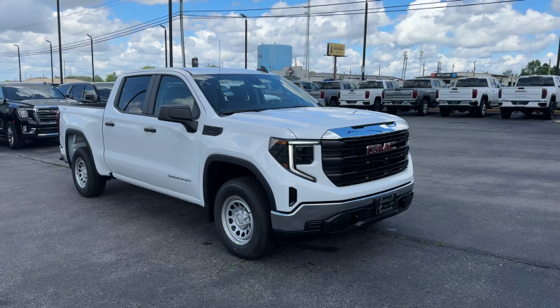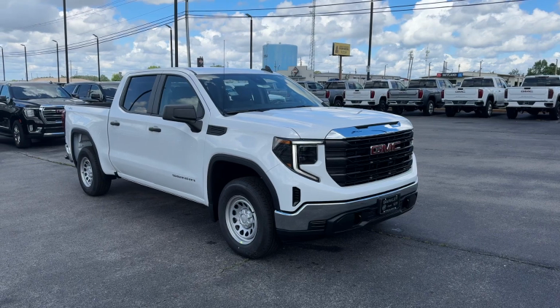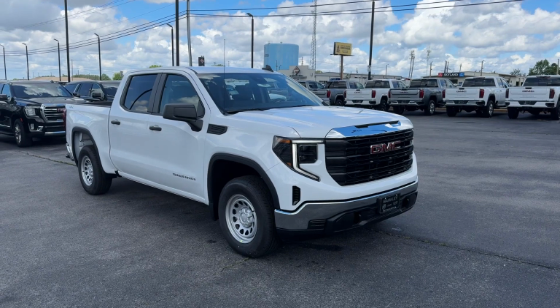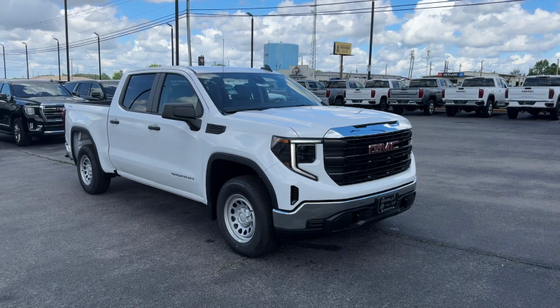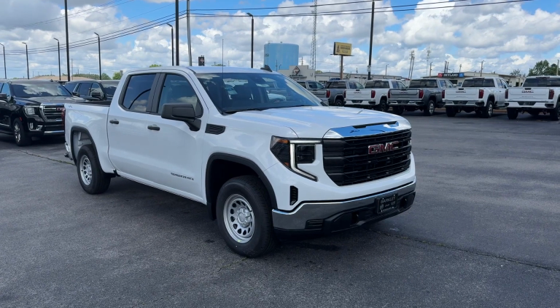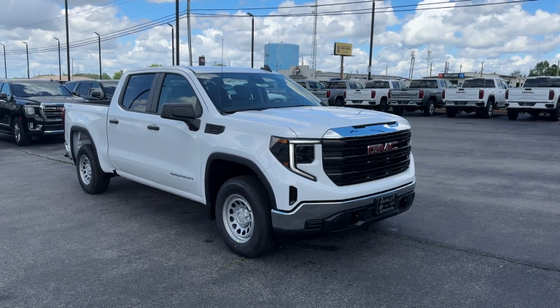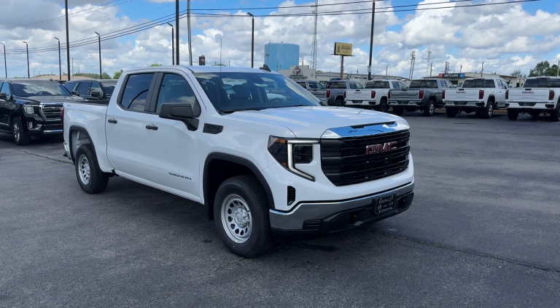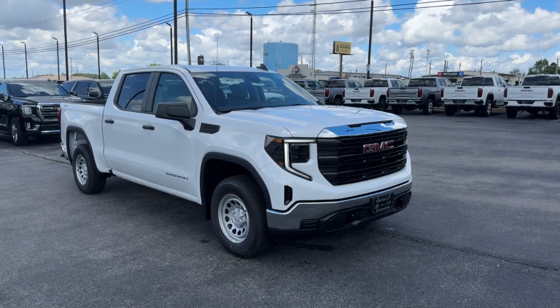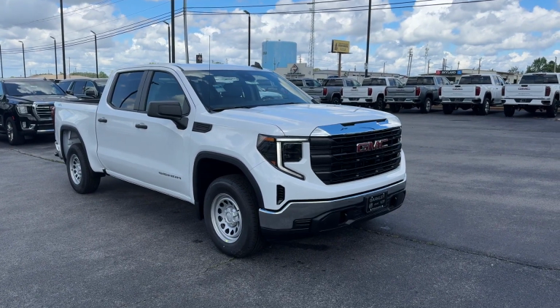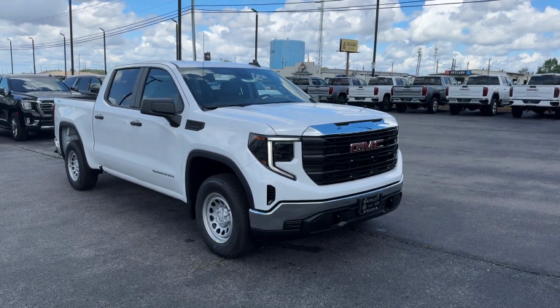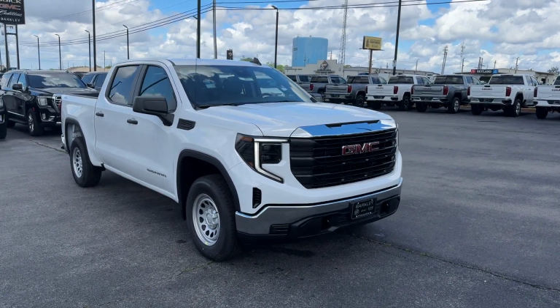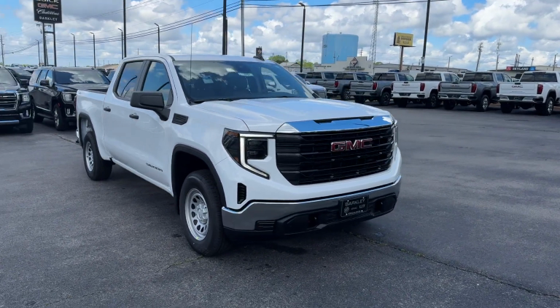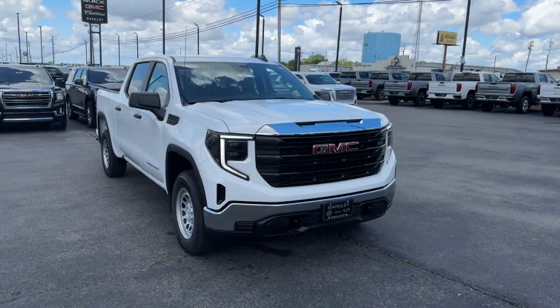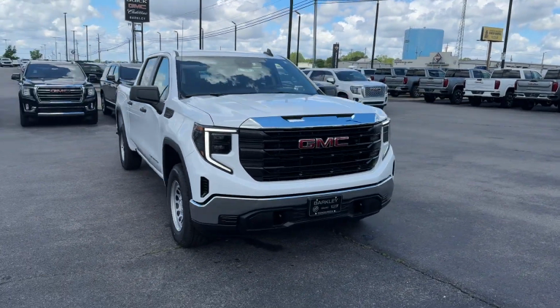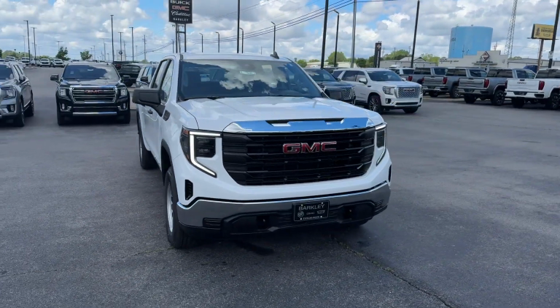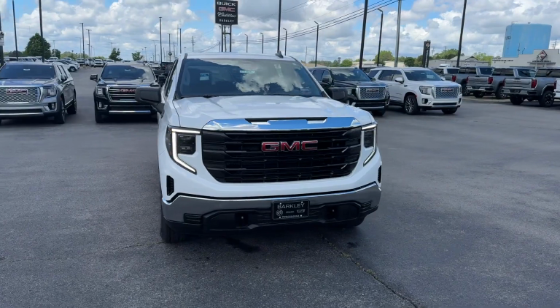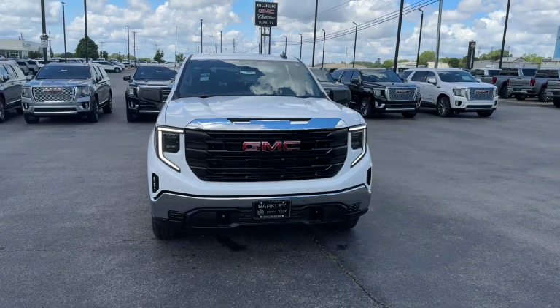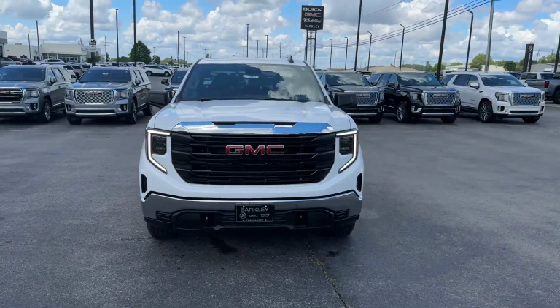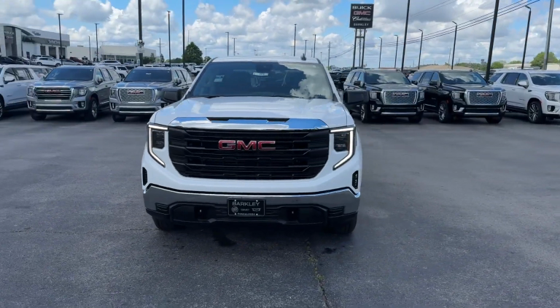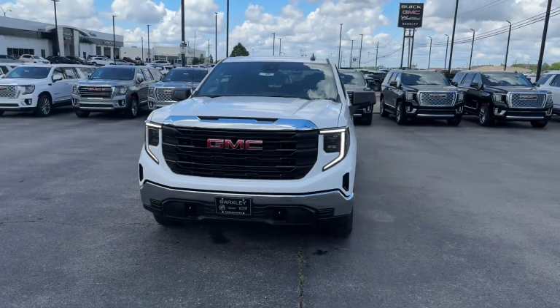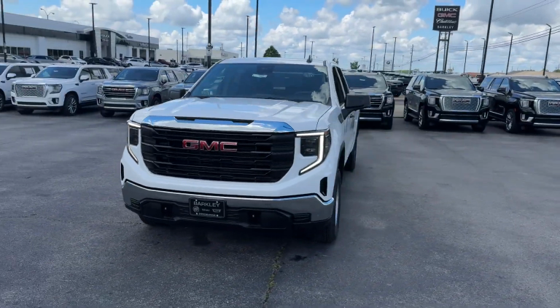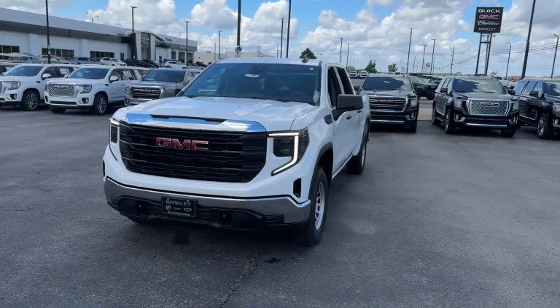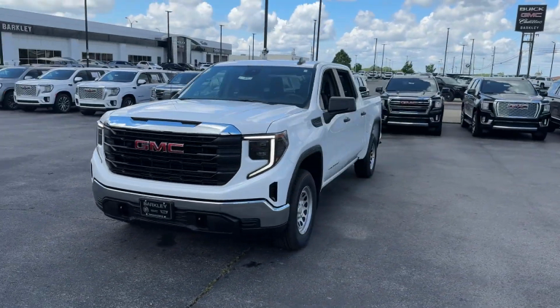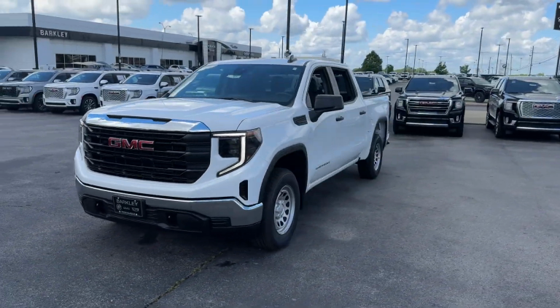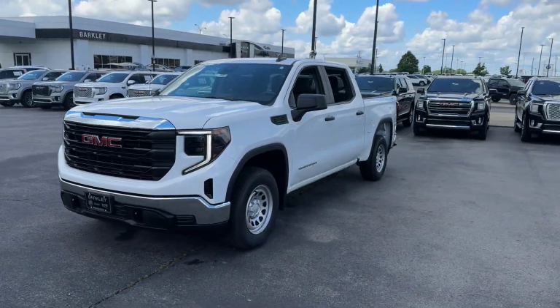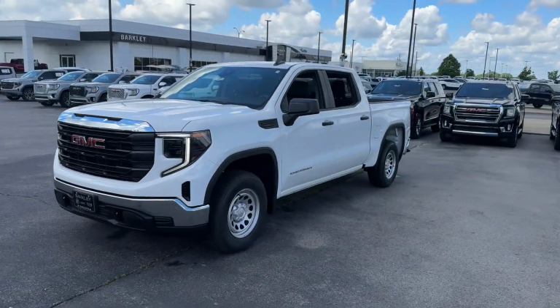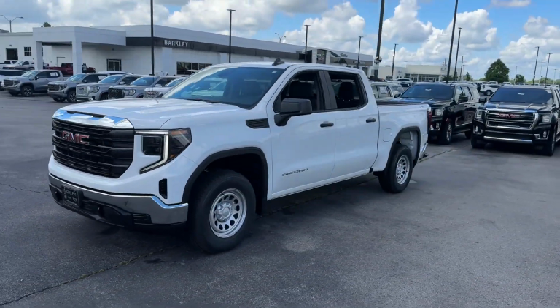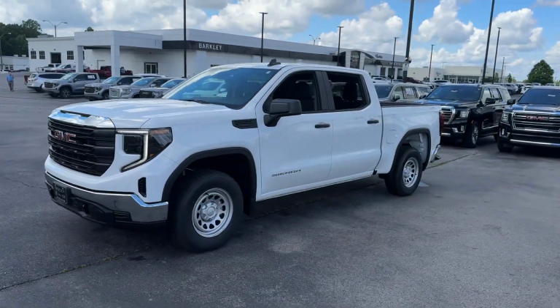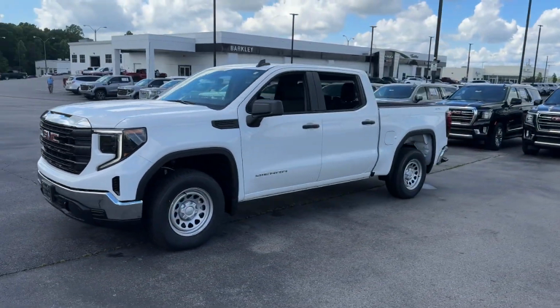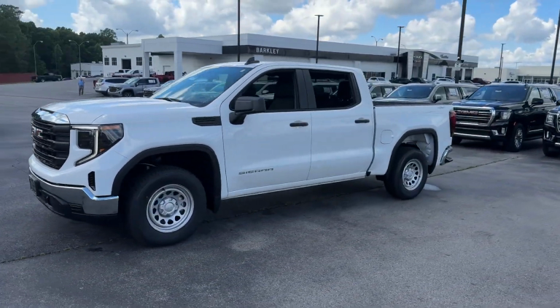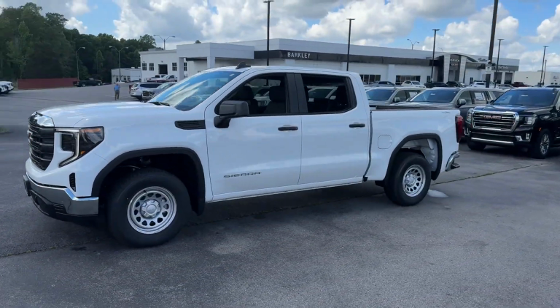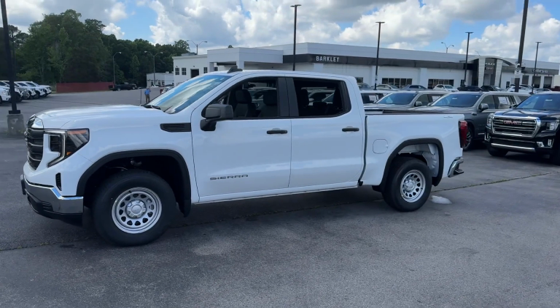2024 GMC Sierra 1500. This pickup truck offers two full rows of seating for premium comfort, in addition to its fantastic fit and finish.